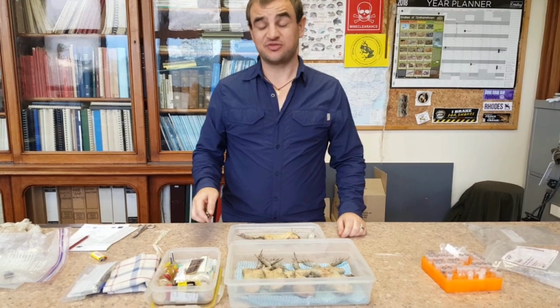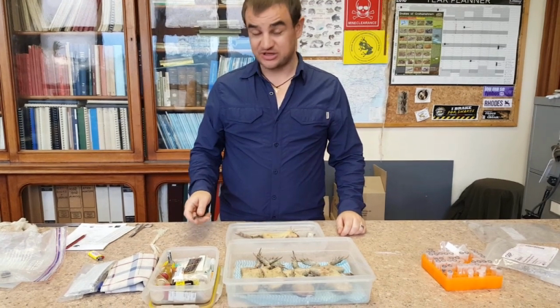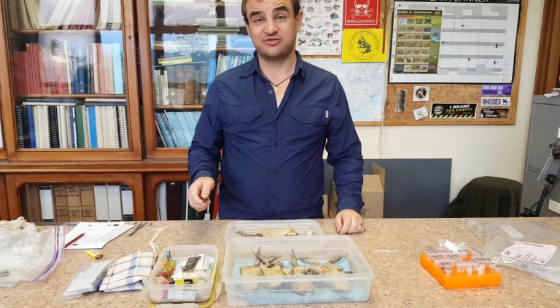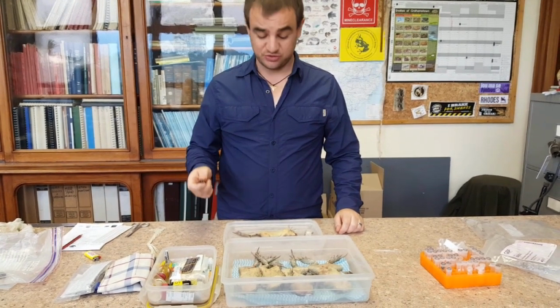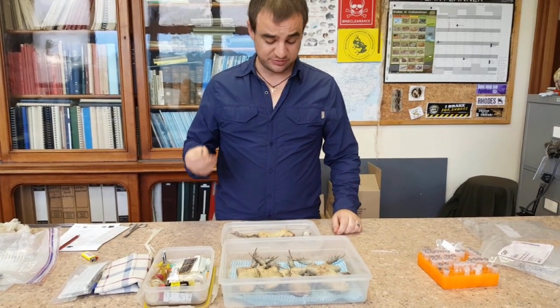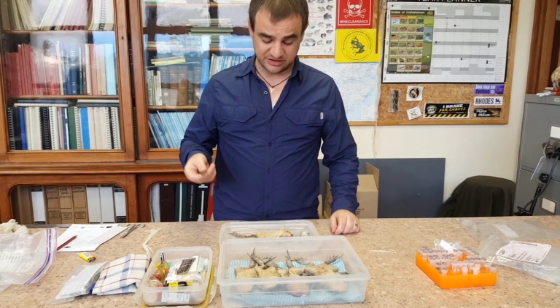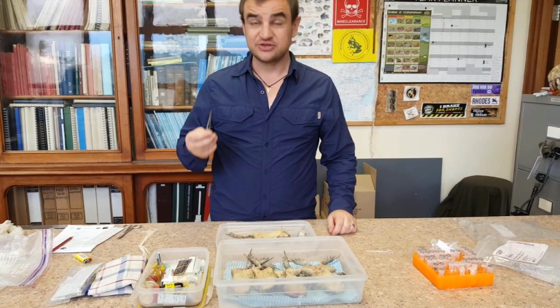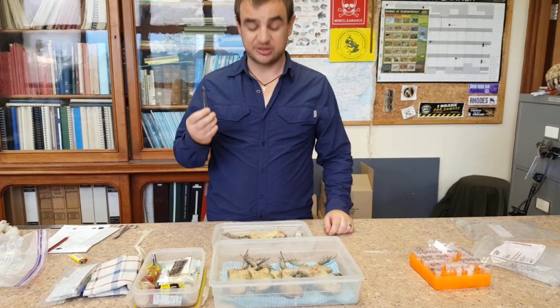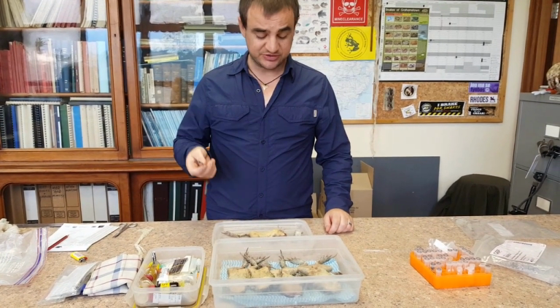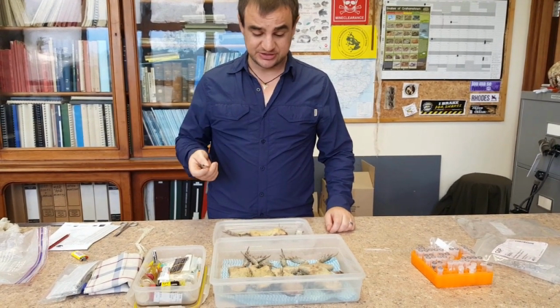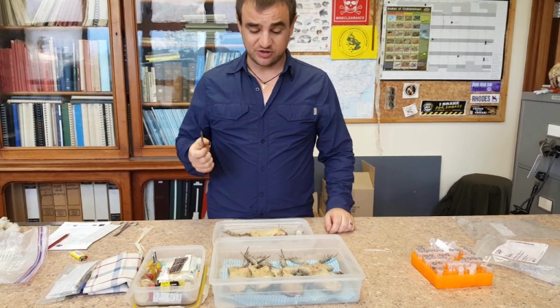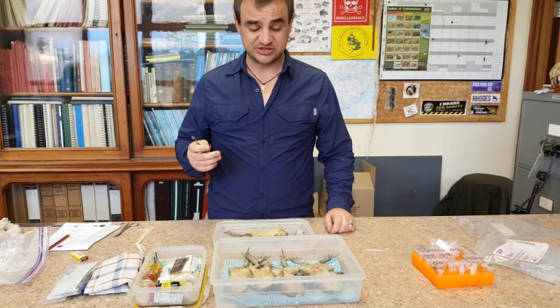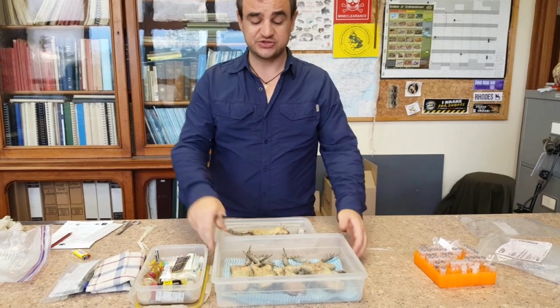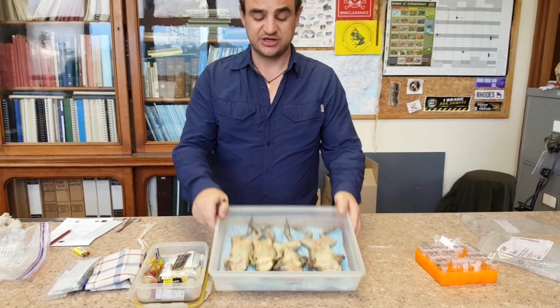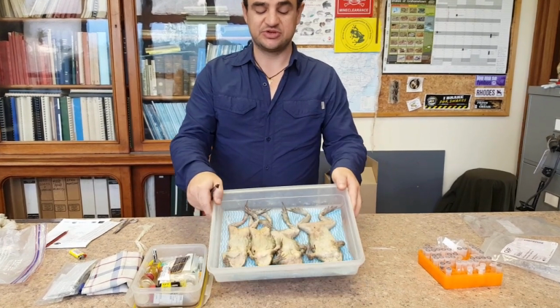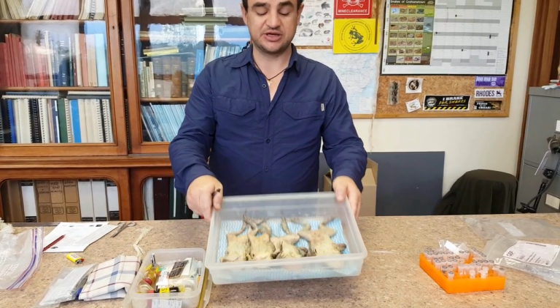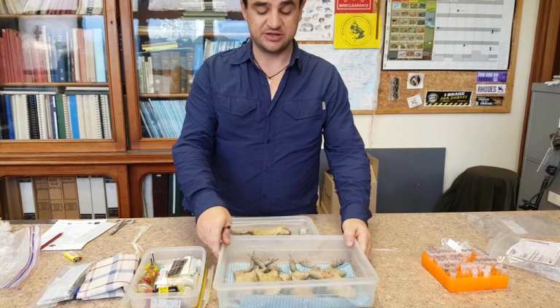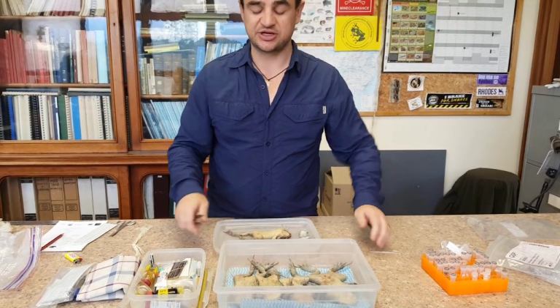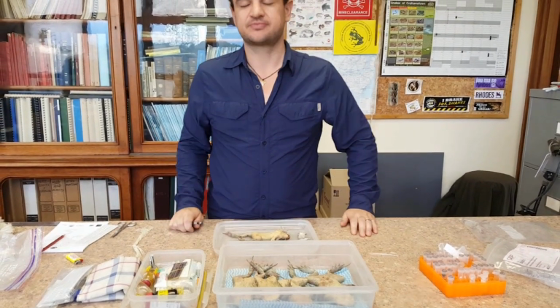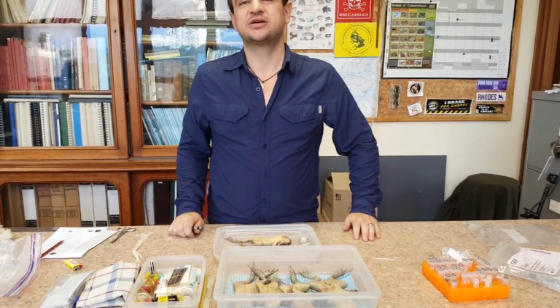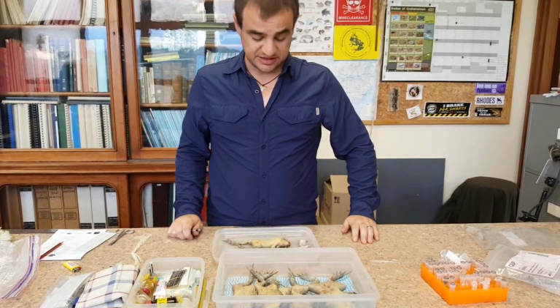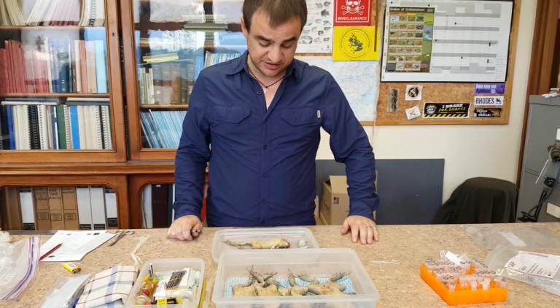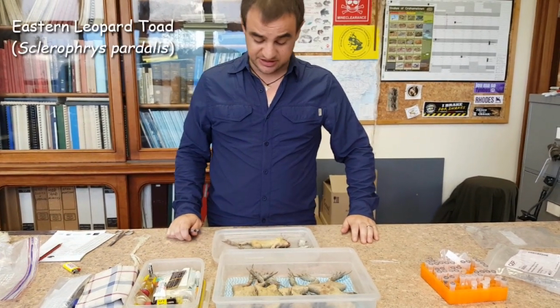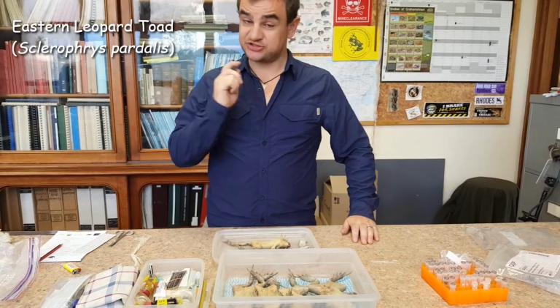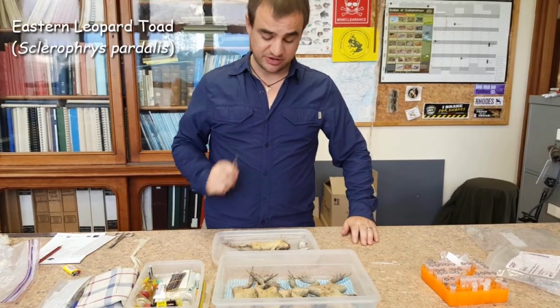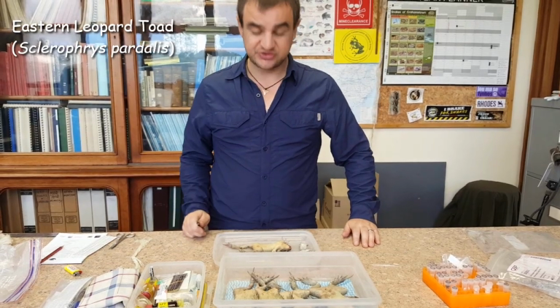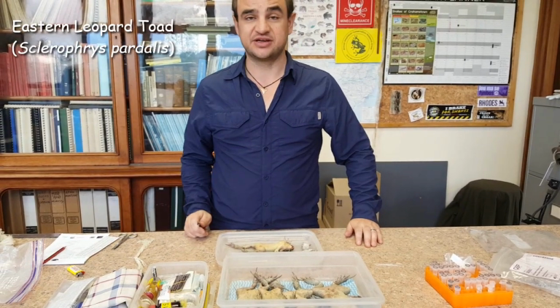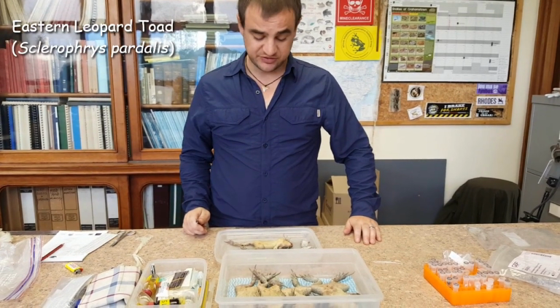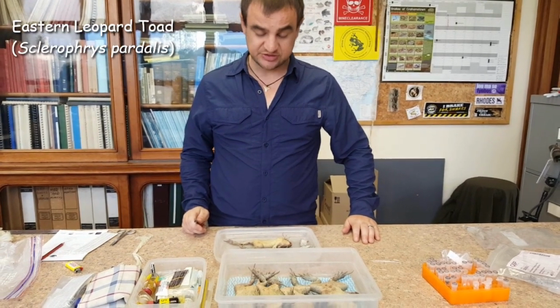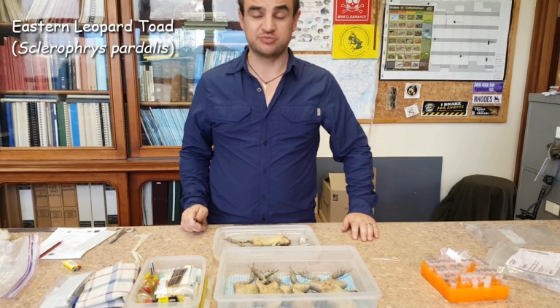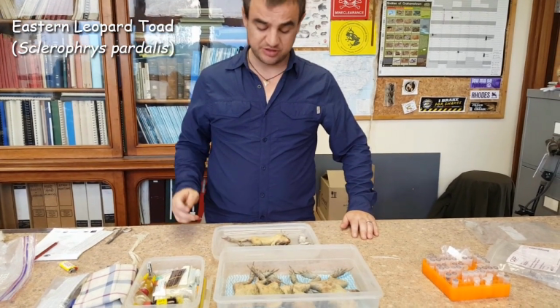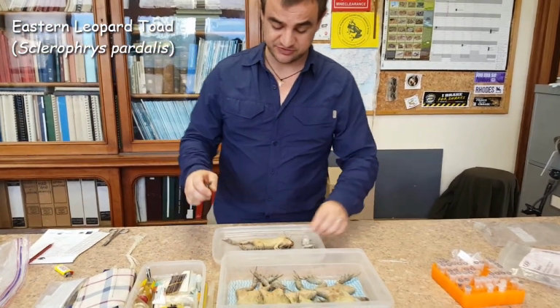After some heavy rain in Port Elizabeth, we went out to pick up some roadkills — some toads. This is a leopard toad and I want to show how to take DNA from these guys and properly preserve them.